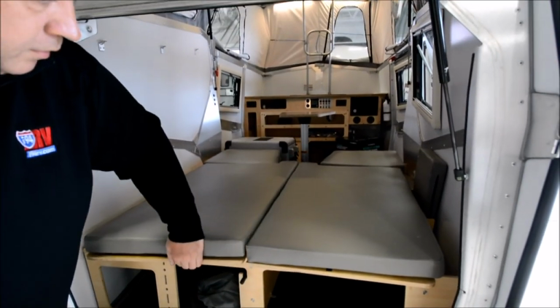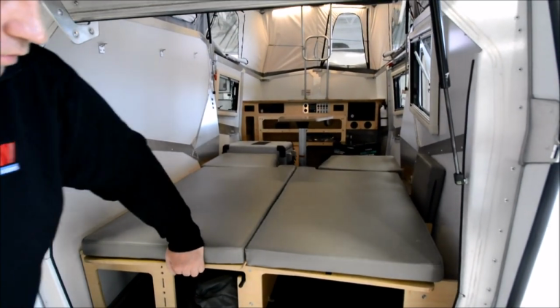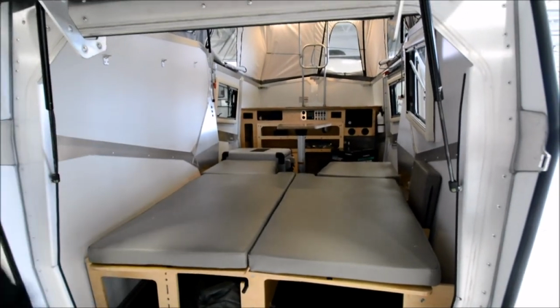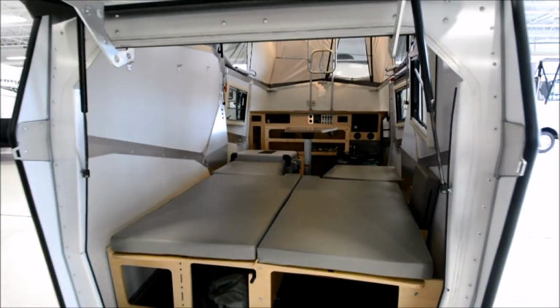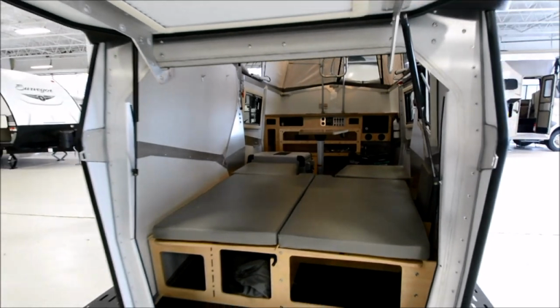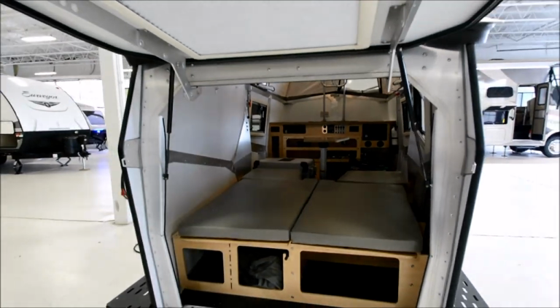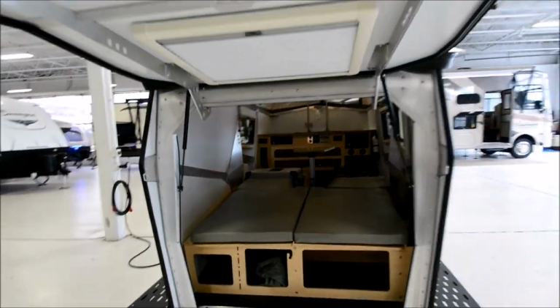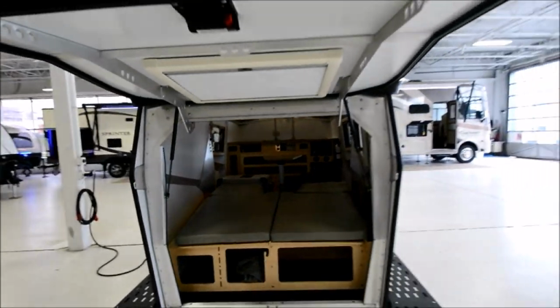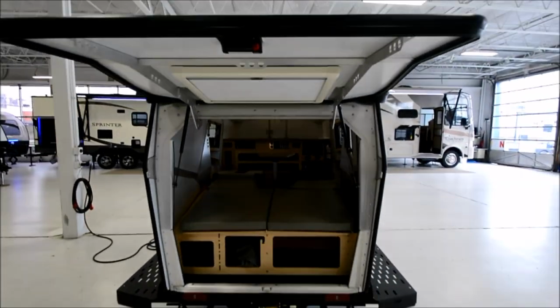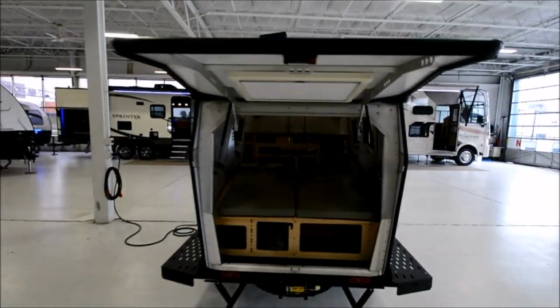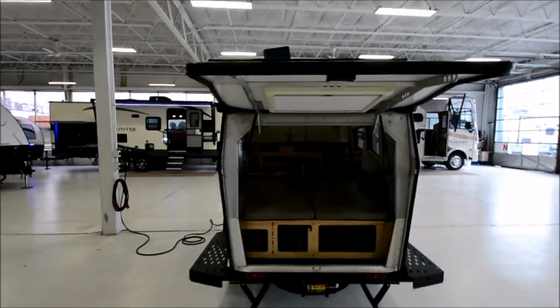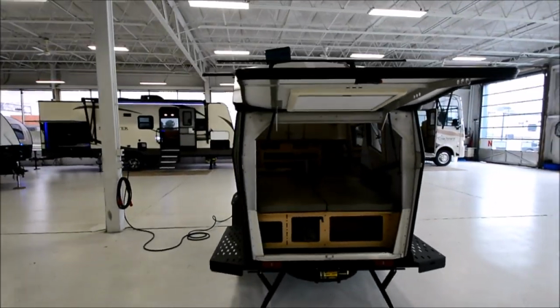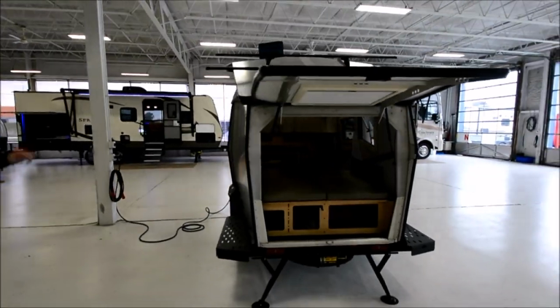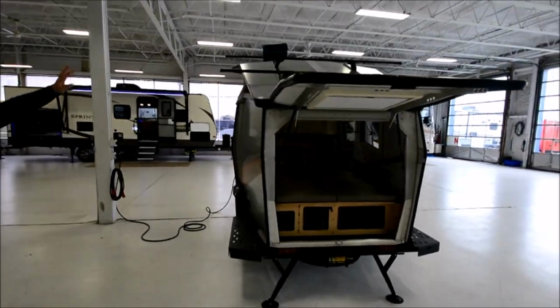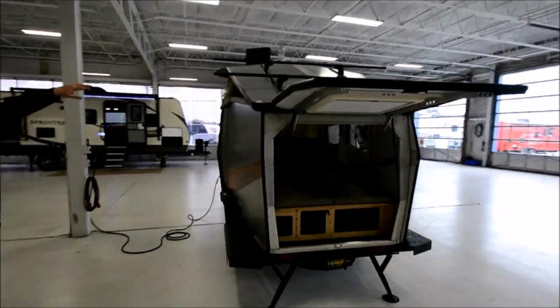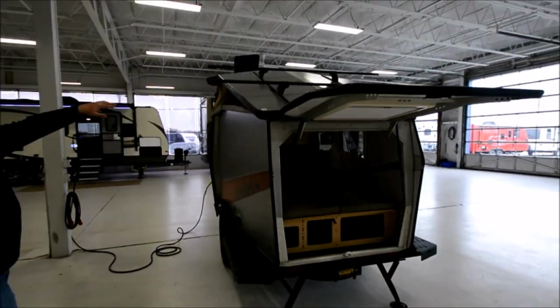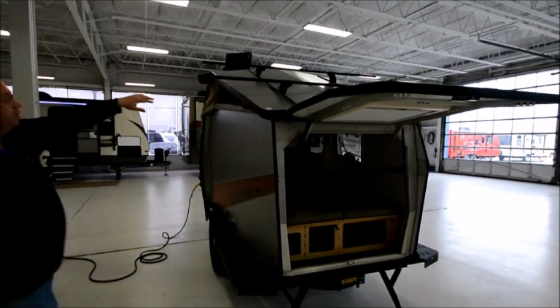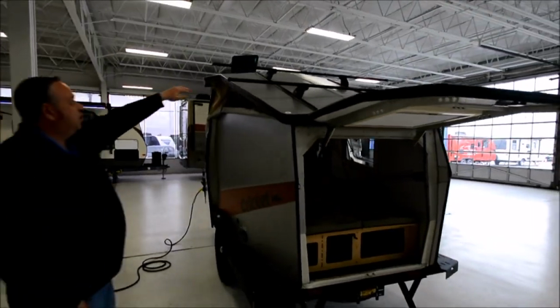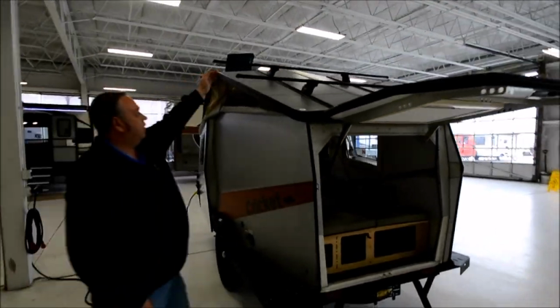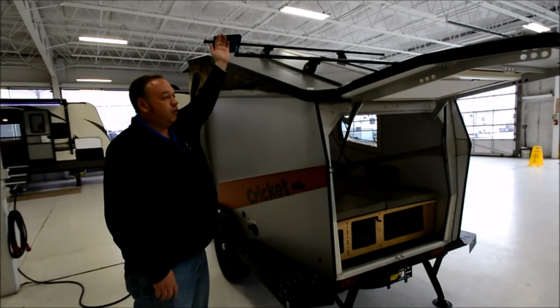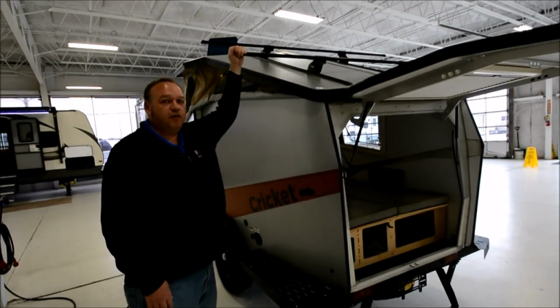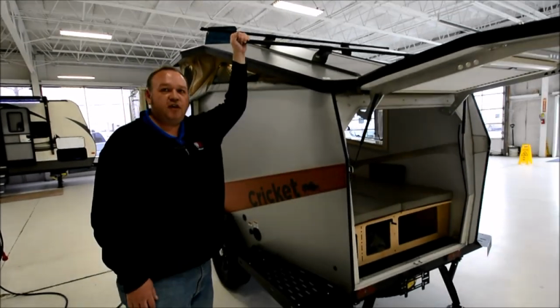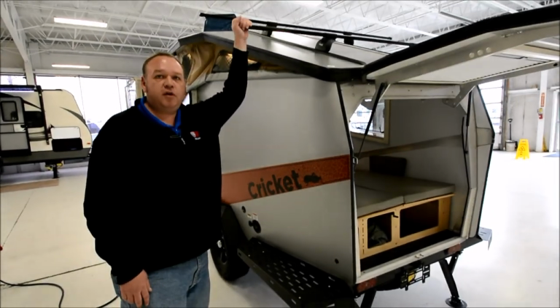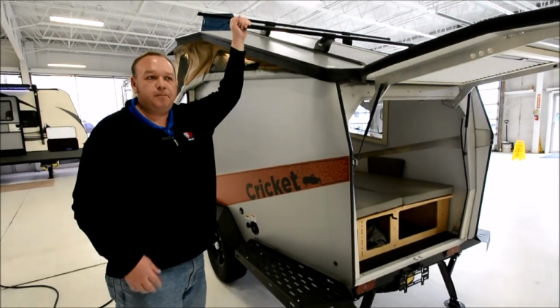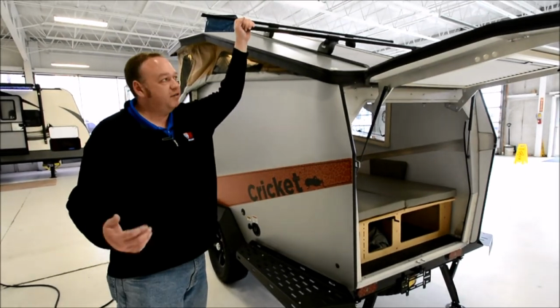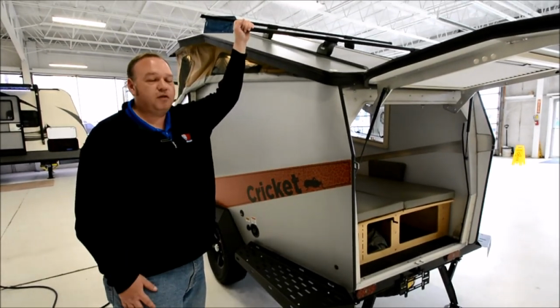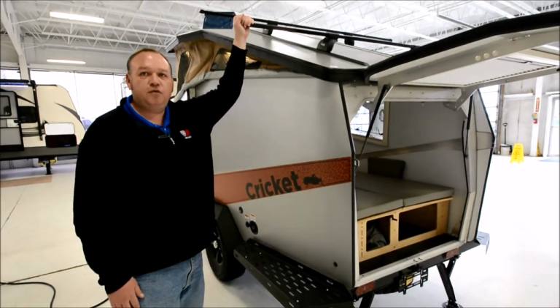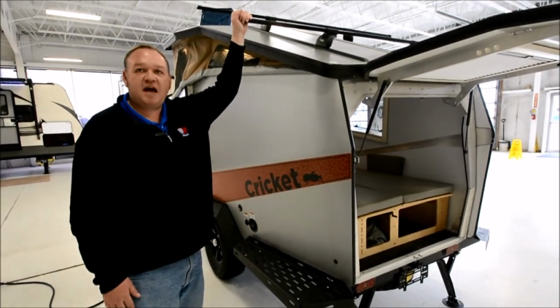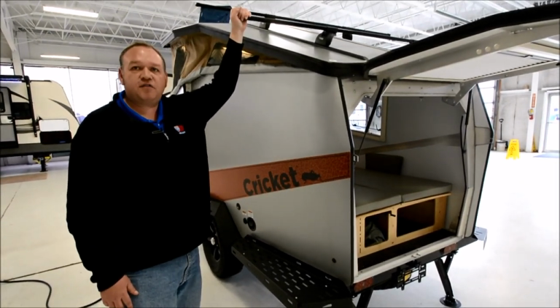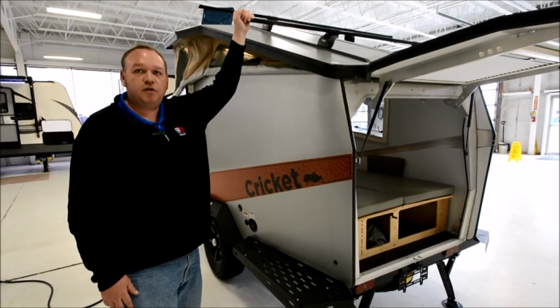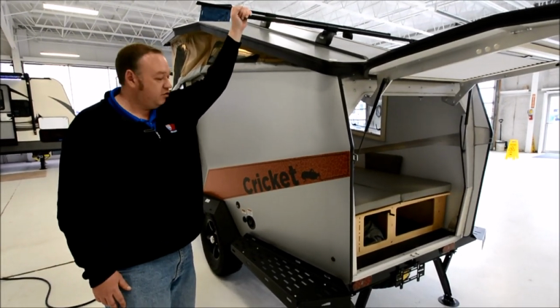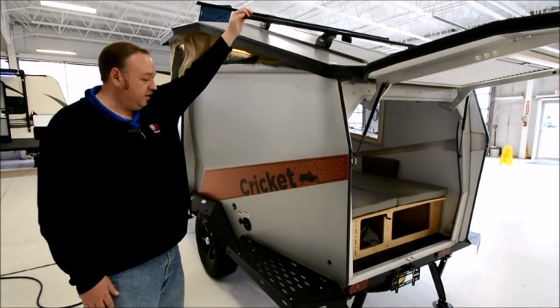Over here you've got the Thule roof rack system. This is great for transporting bicycles, canoes, kayaks, or other luggage if you need.